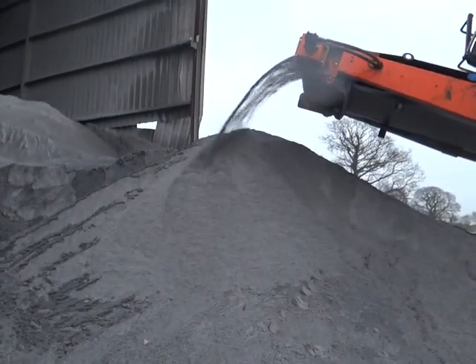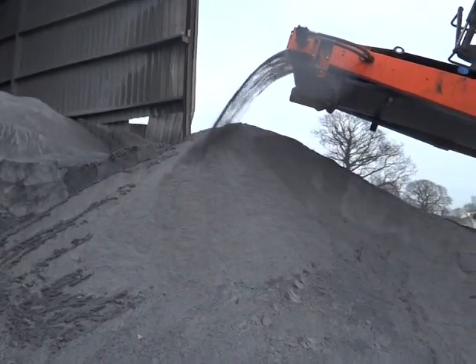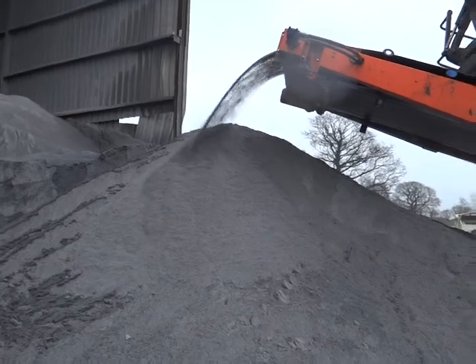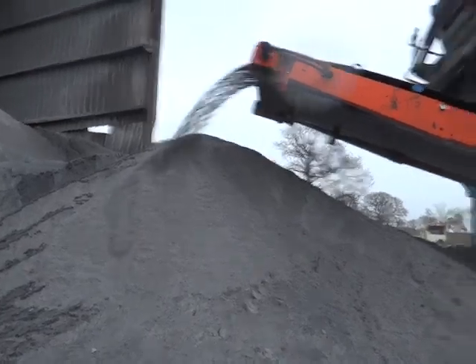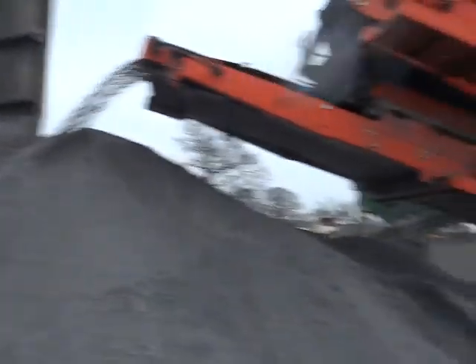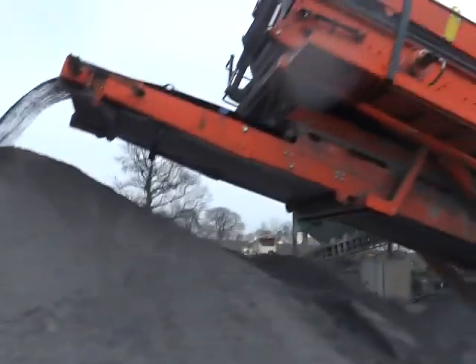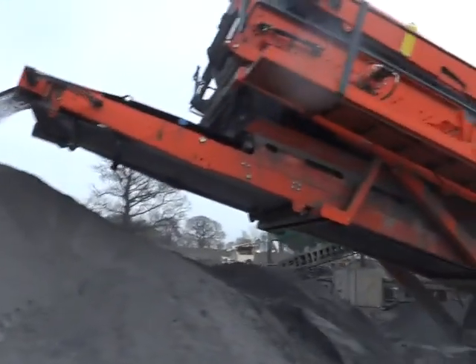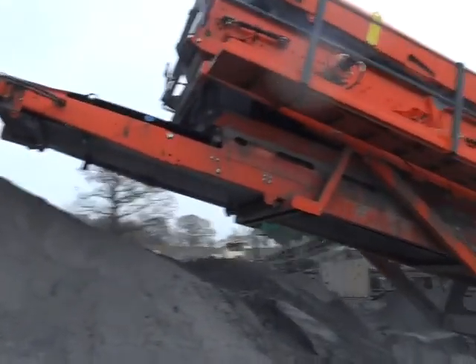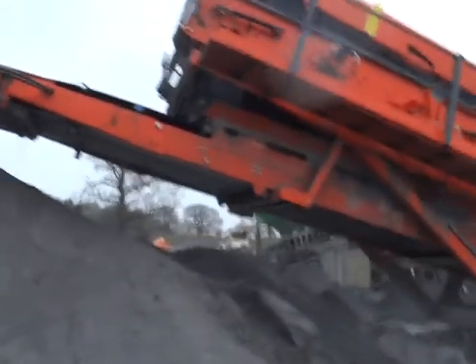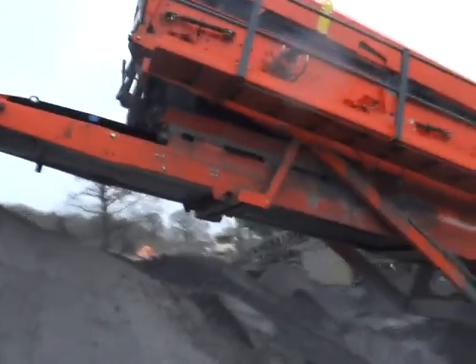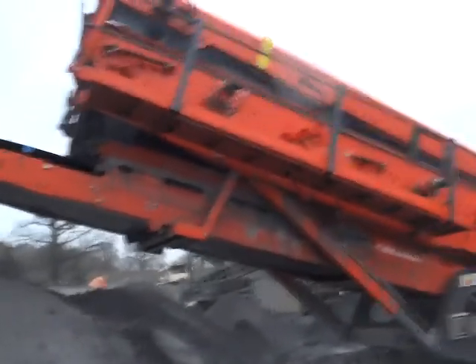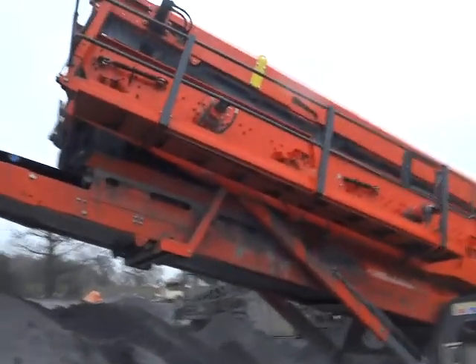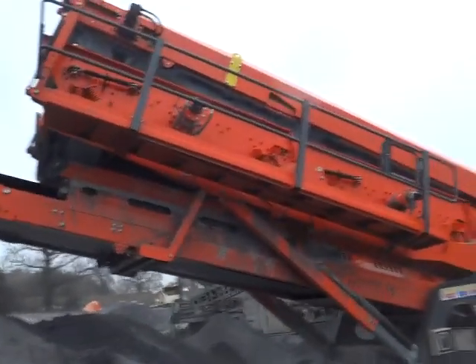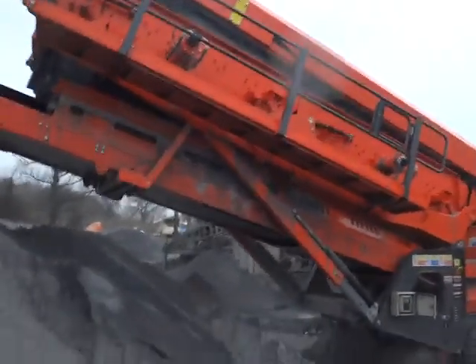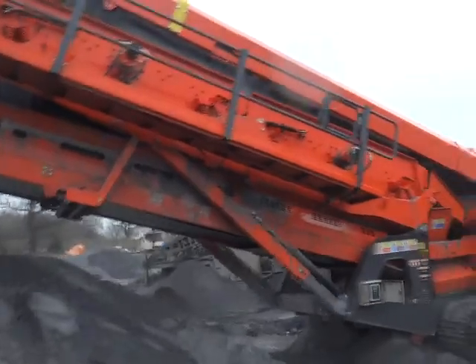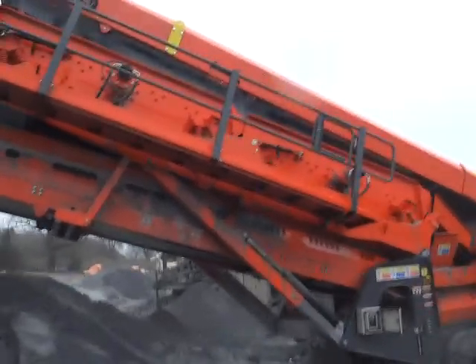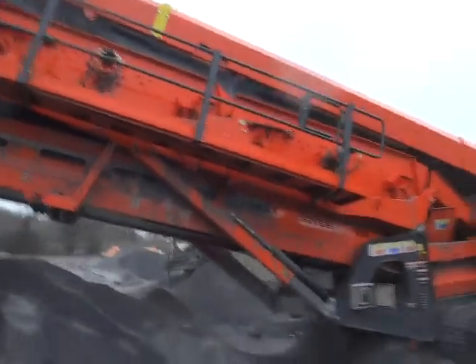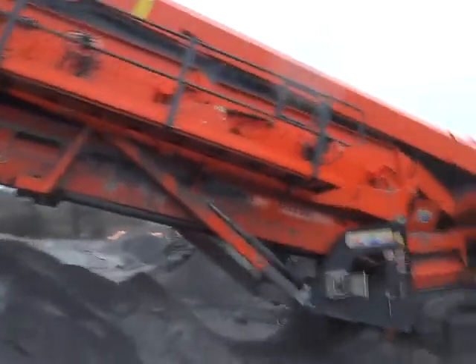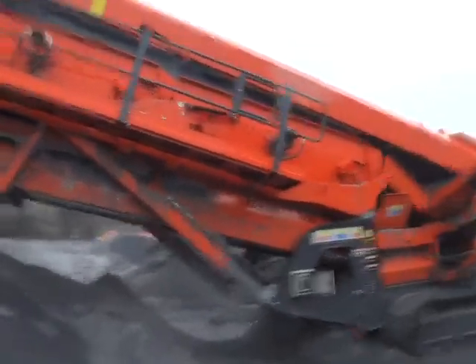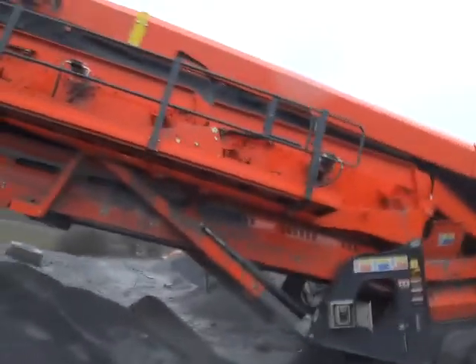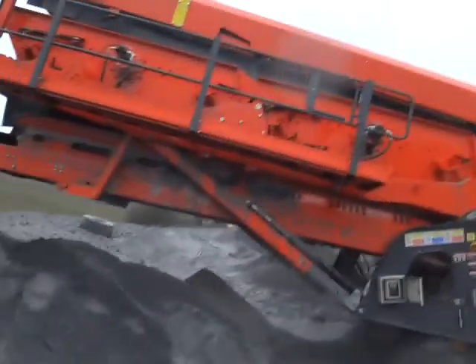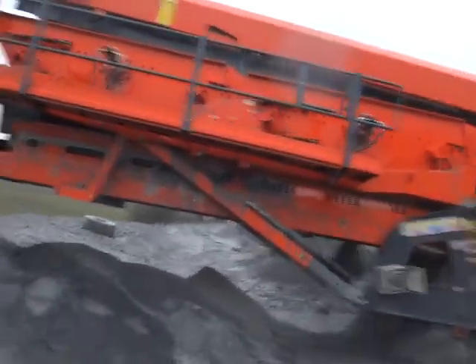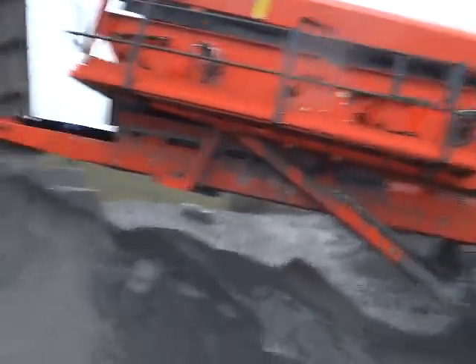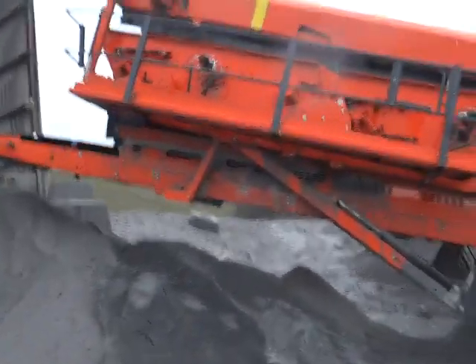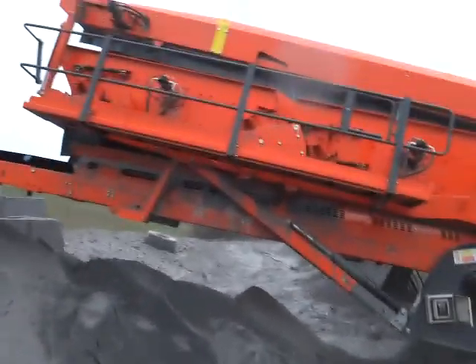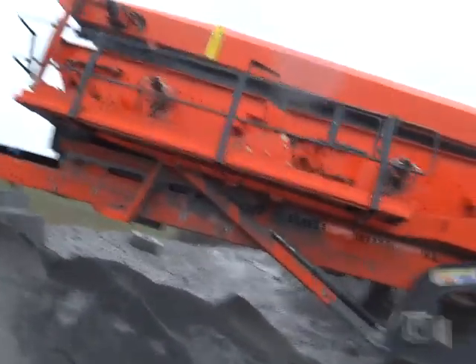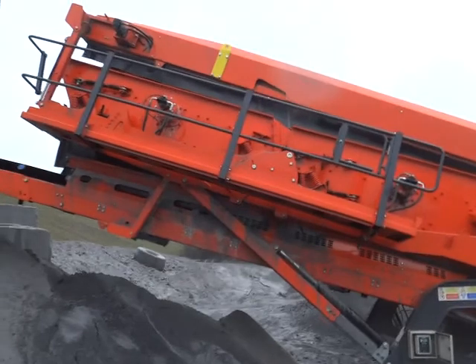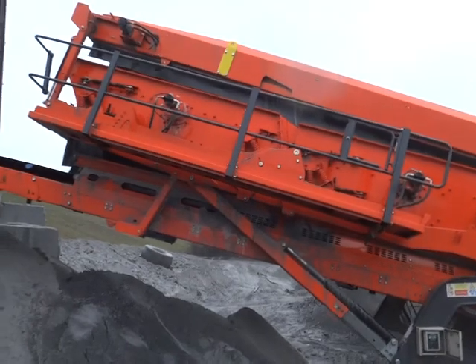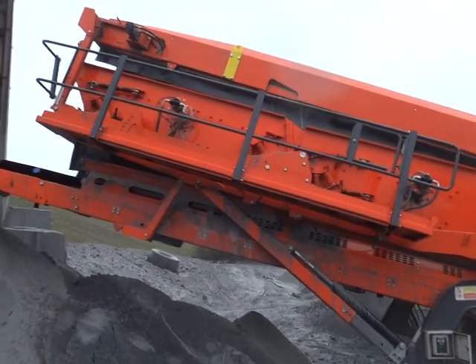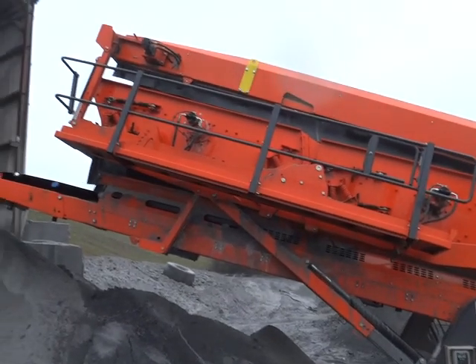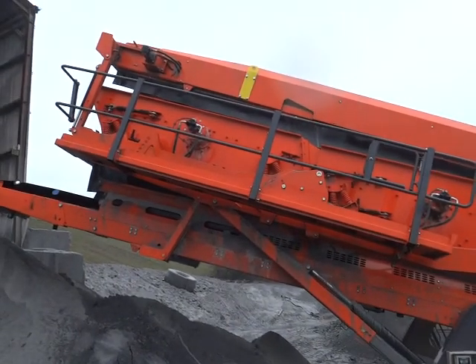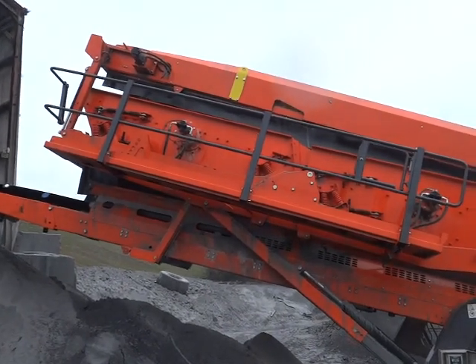Two middle square mesh in the screen. This wouldn't be possible with any other screener, only the Sandvig, due to the double screen box in there.